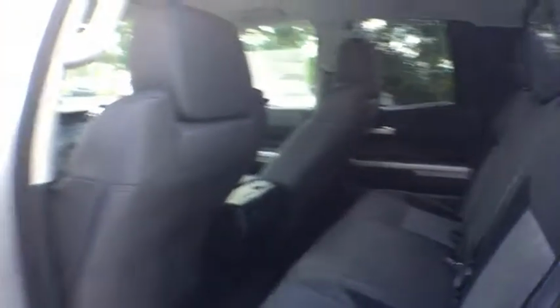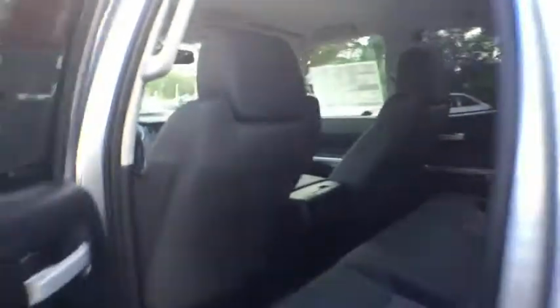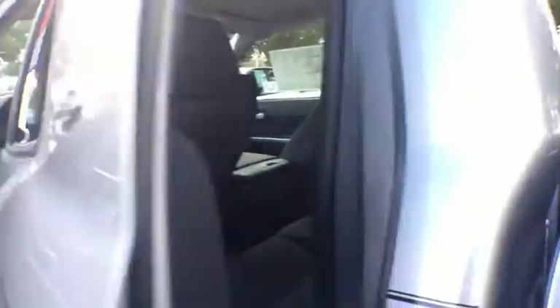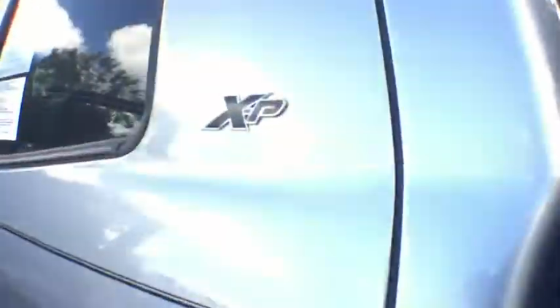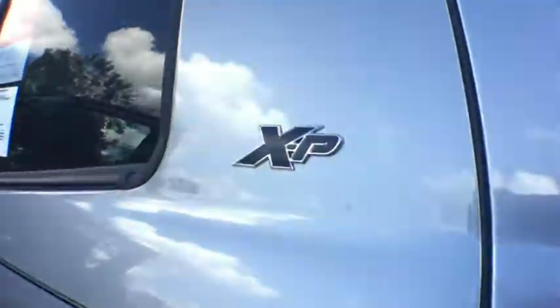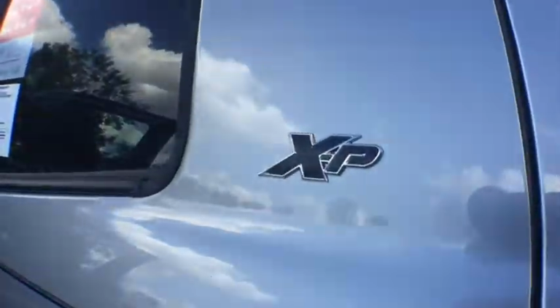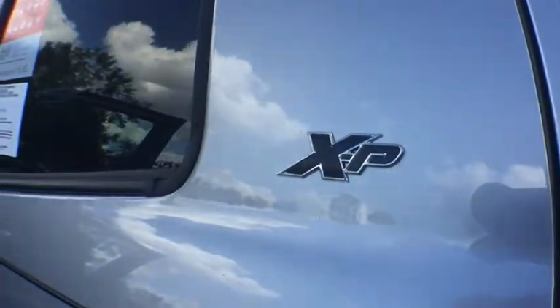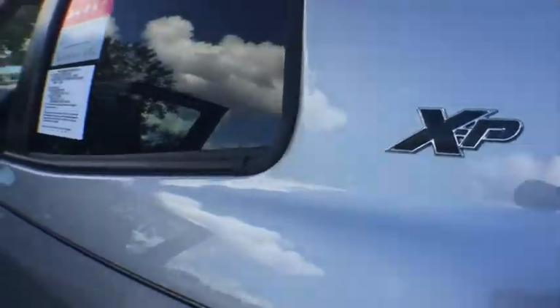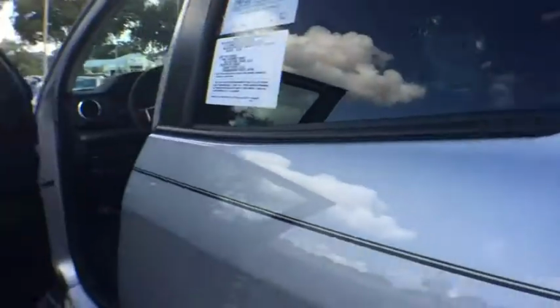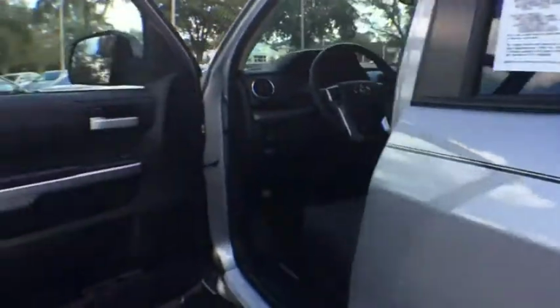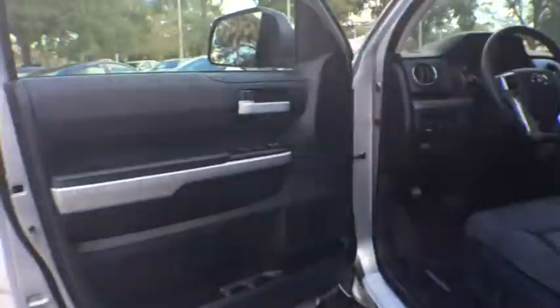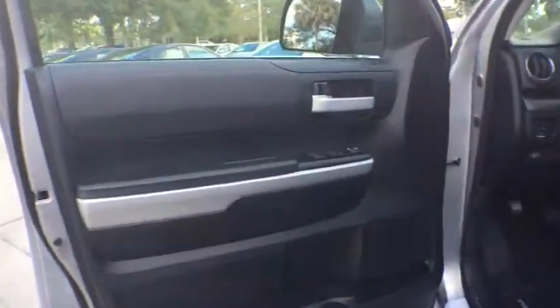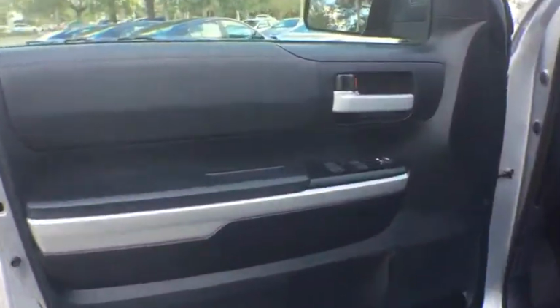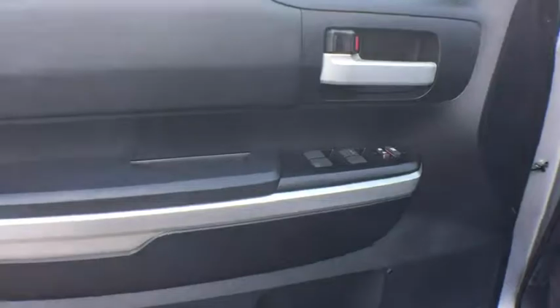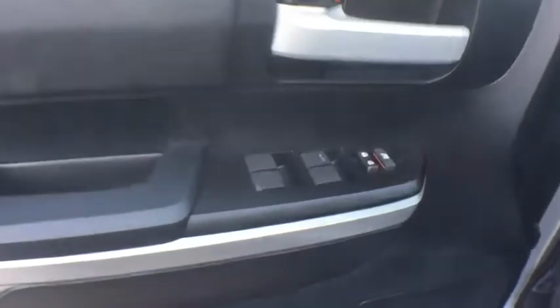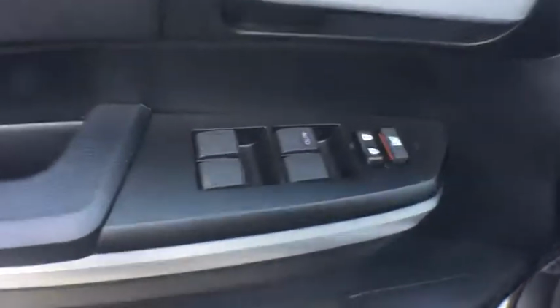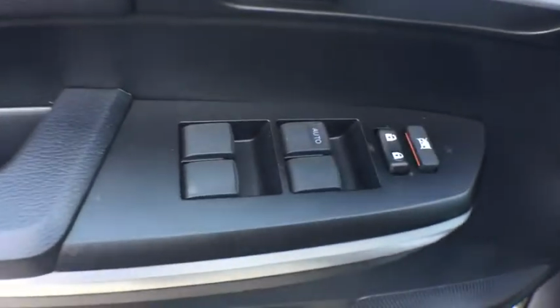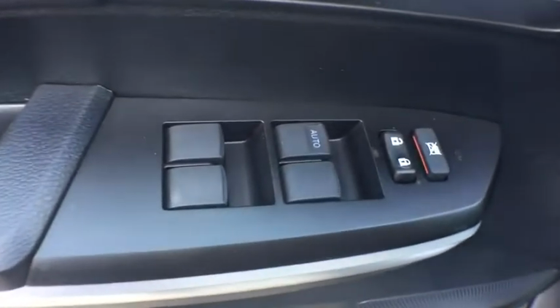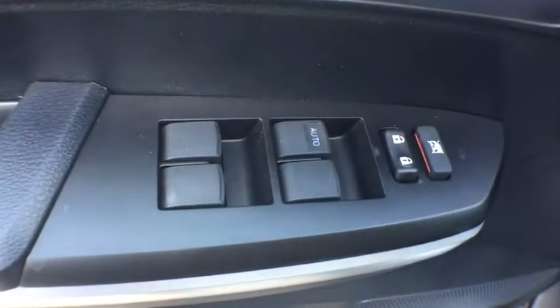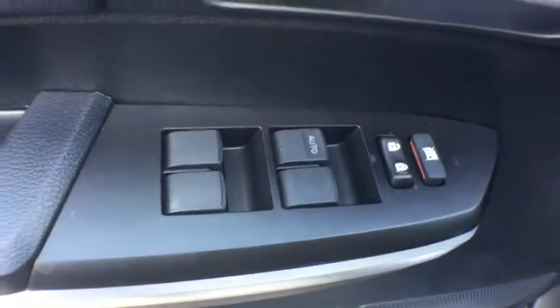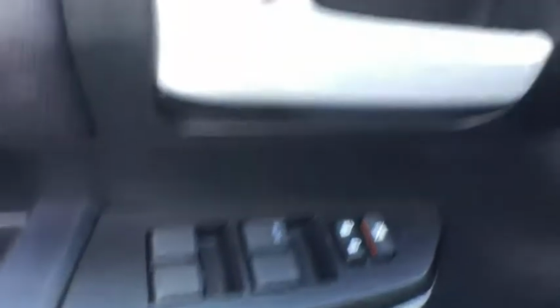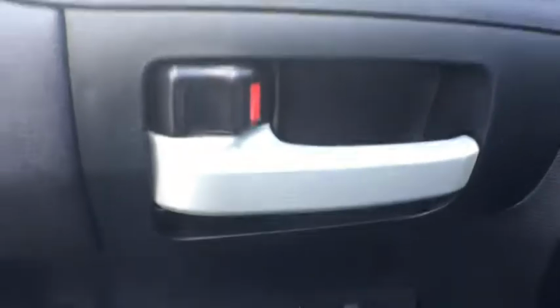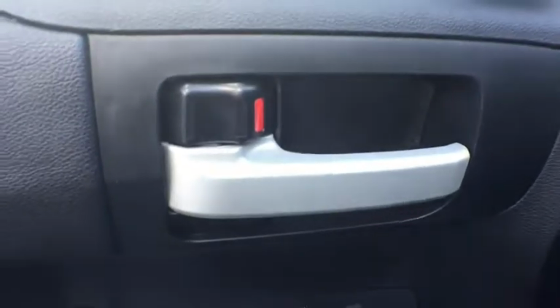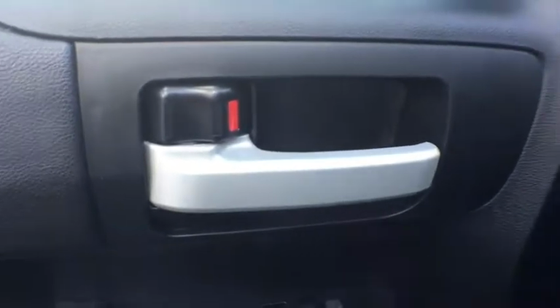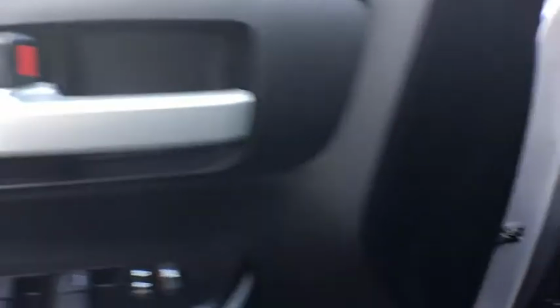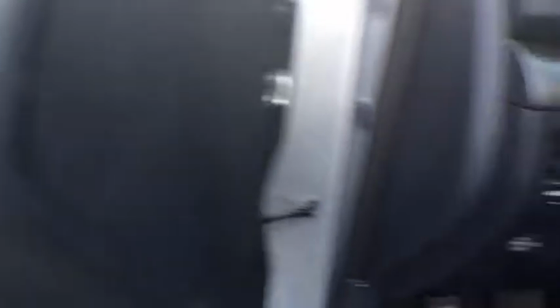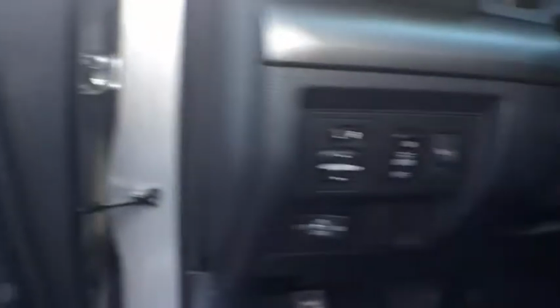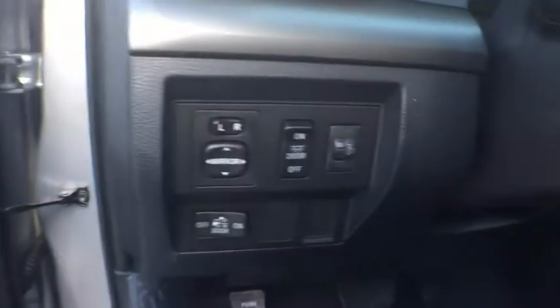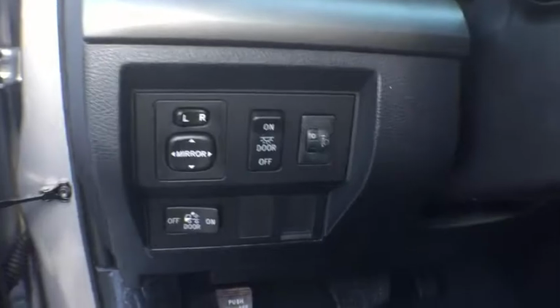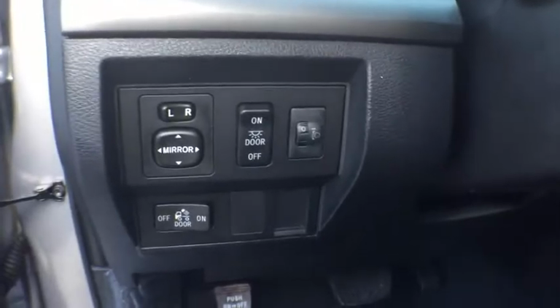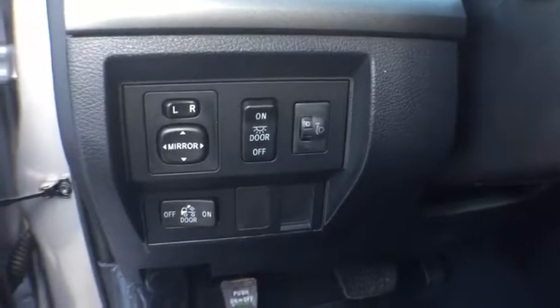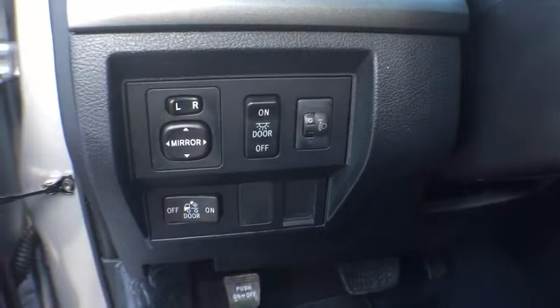AM-FM stereo radio, child safety locks, fog lamps, MP3 player, CD player, power door locks, passenger airbag, power windows. Come take a test drive today.